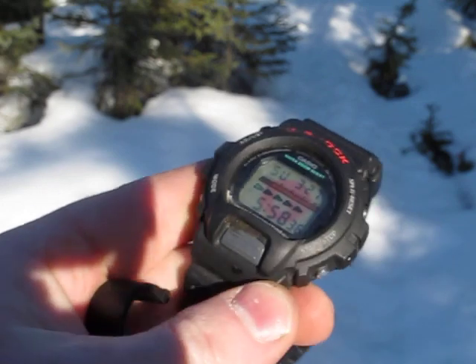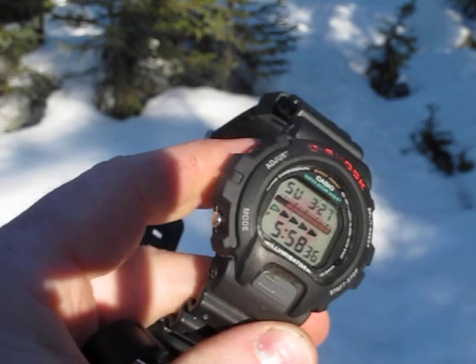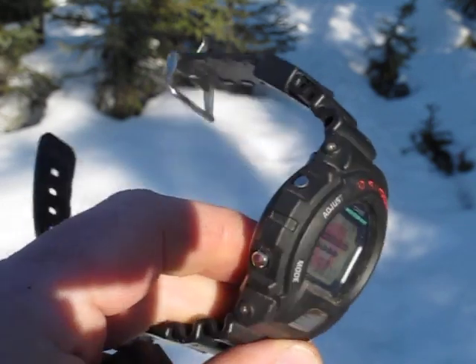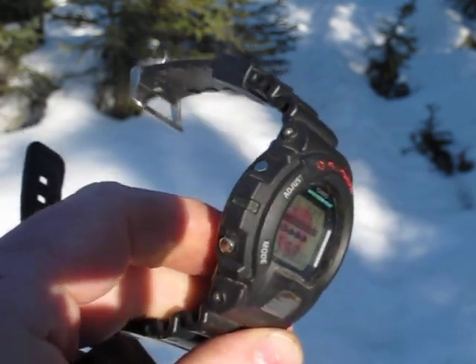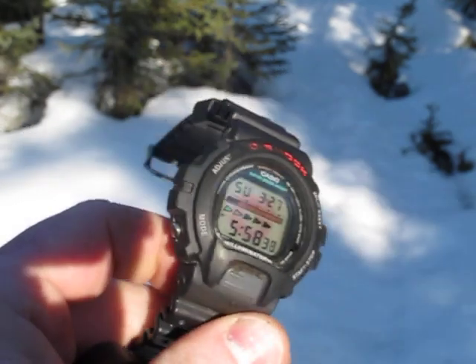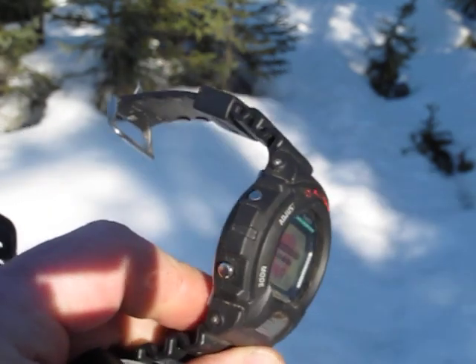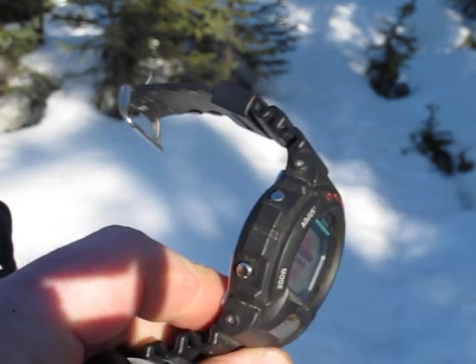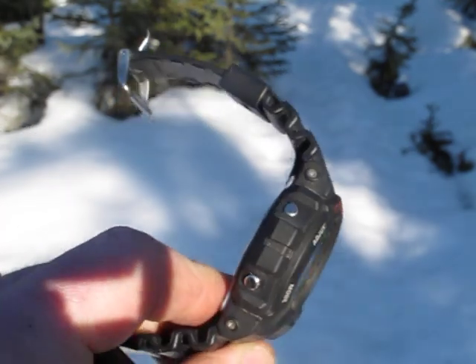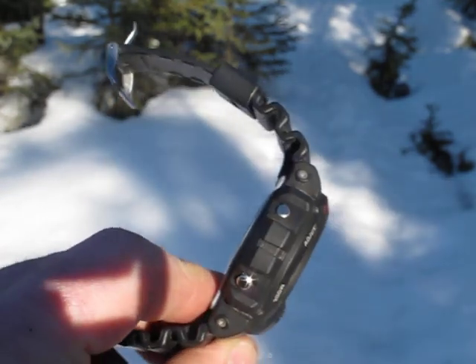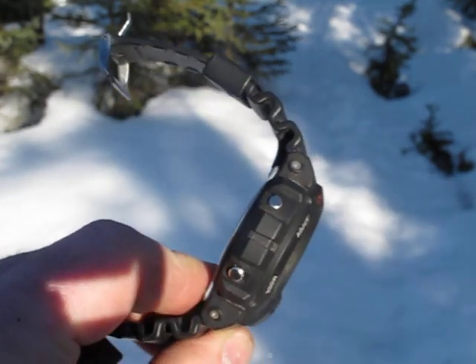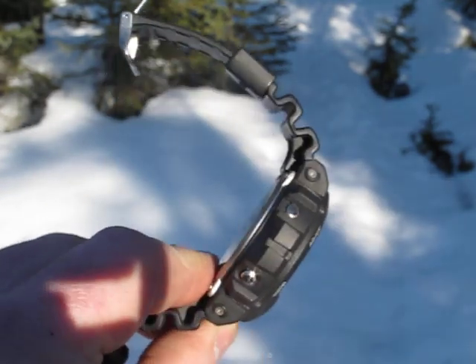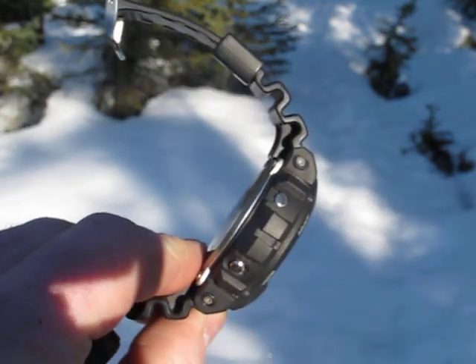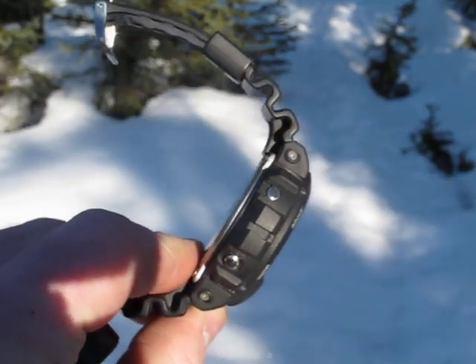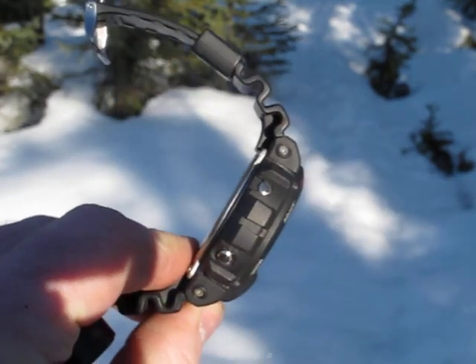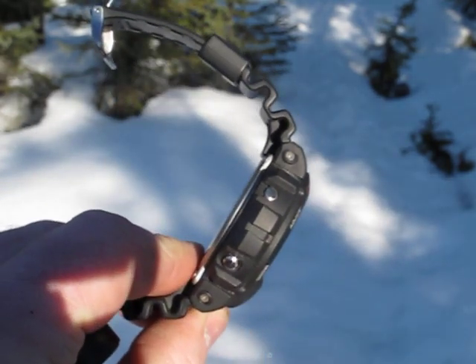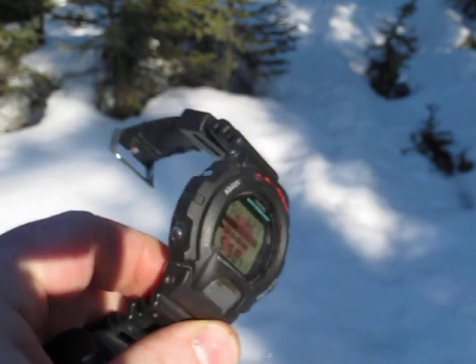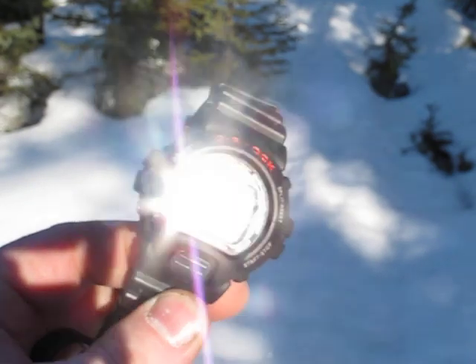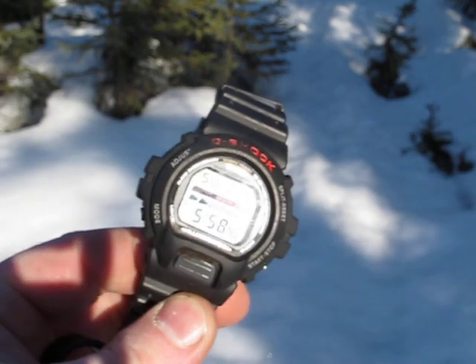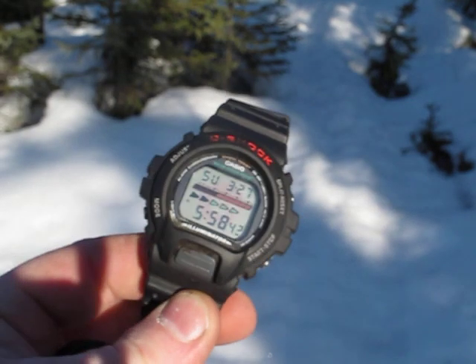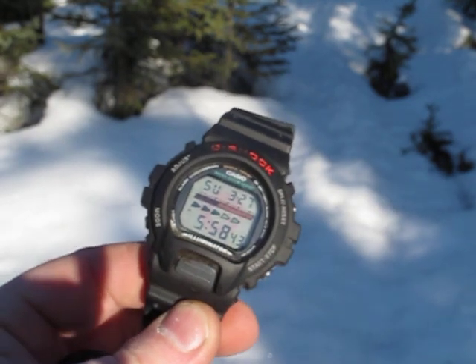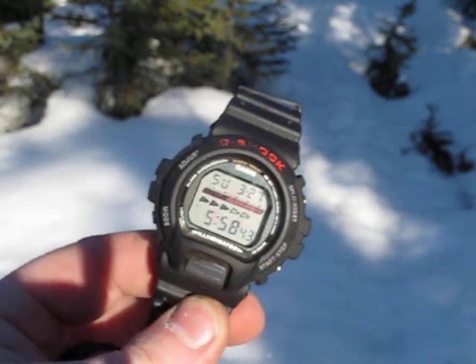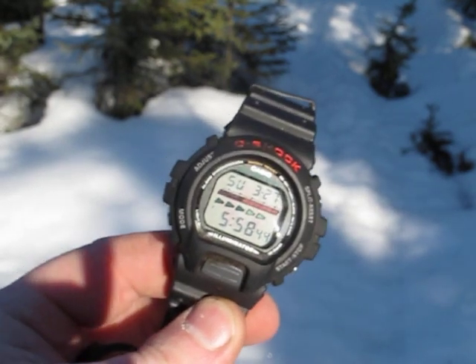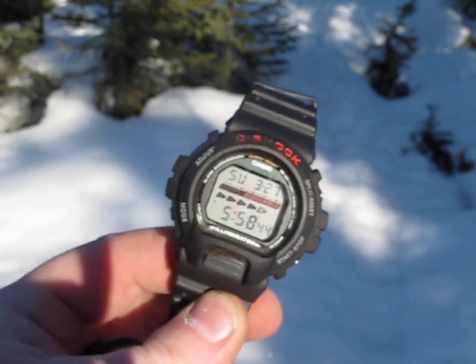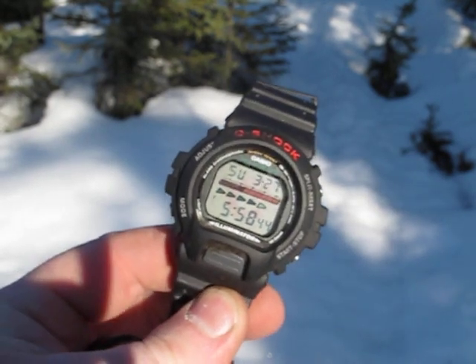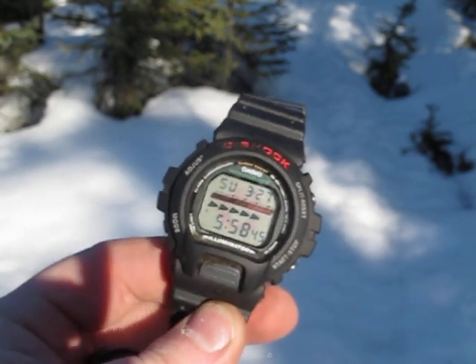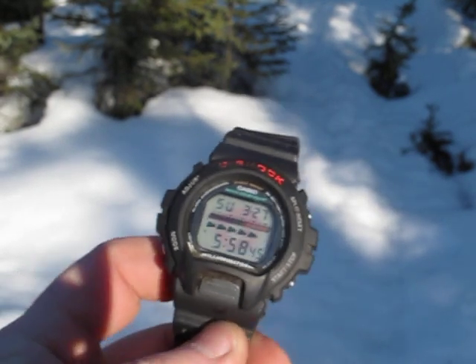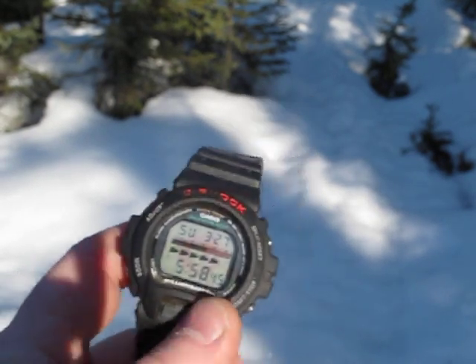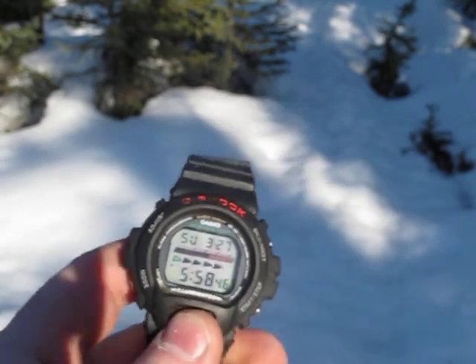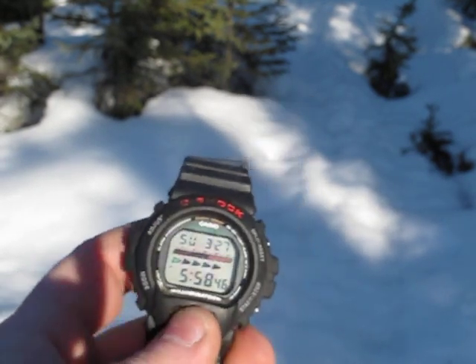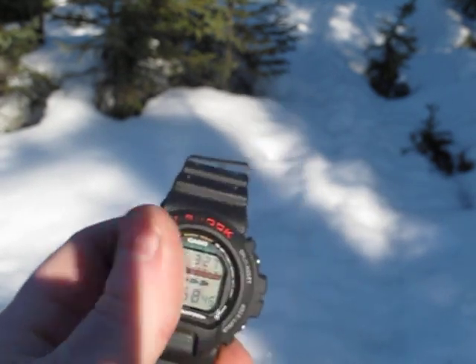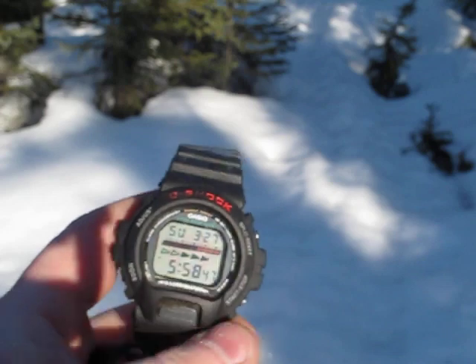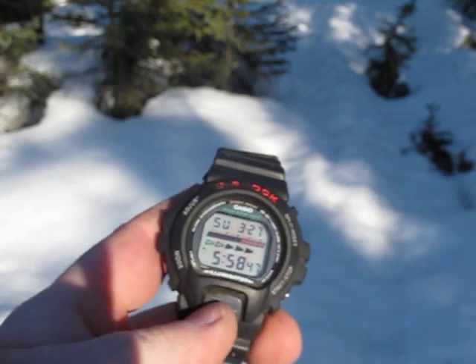Basically, I'm real pleased with it. This one is a little bit larger — you can see the side profile. This is considerably larger than the 5600, which is the base model square G-Shock.